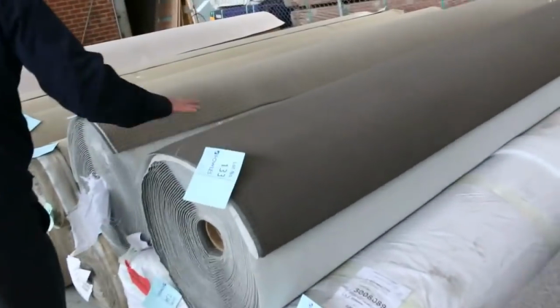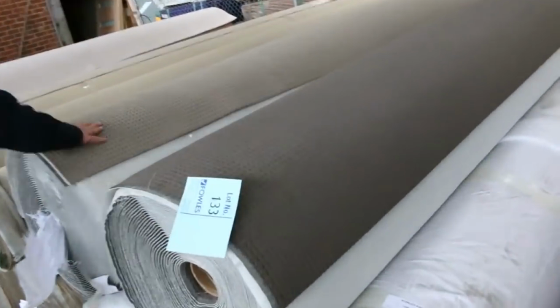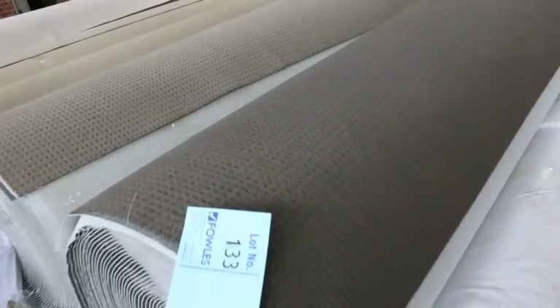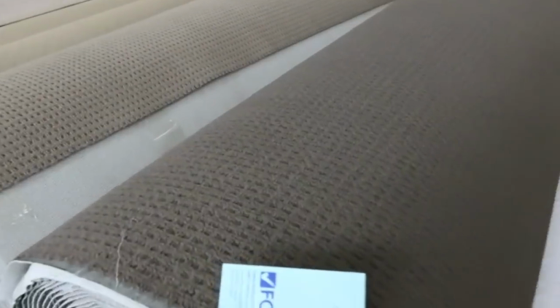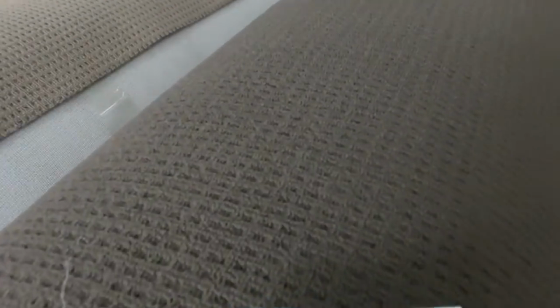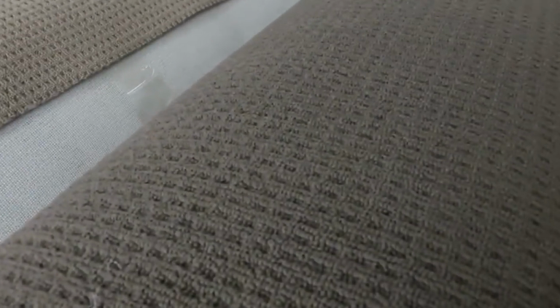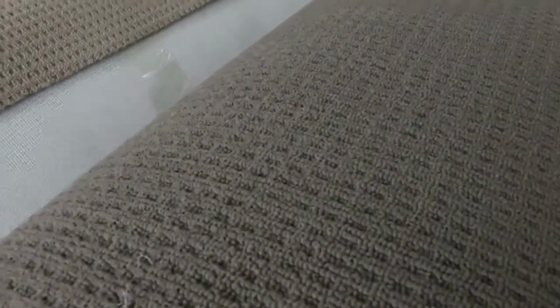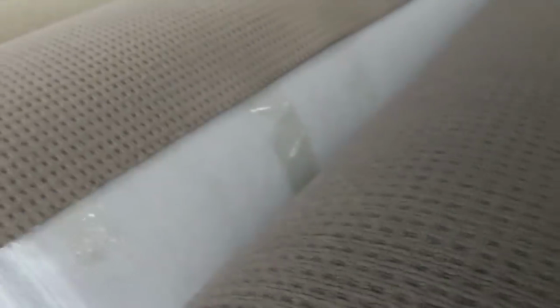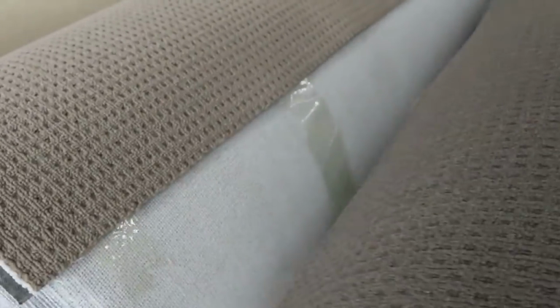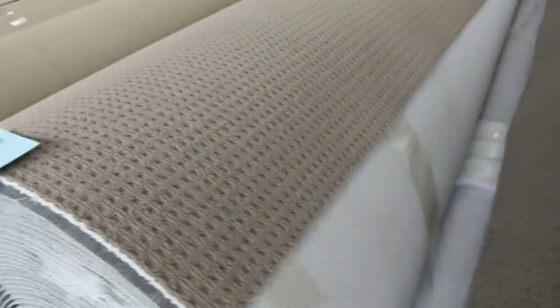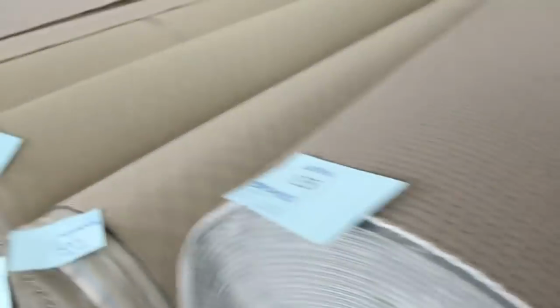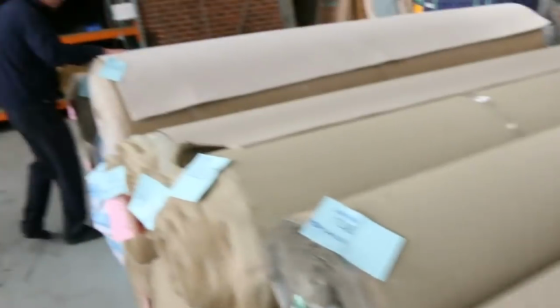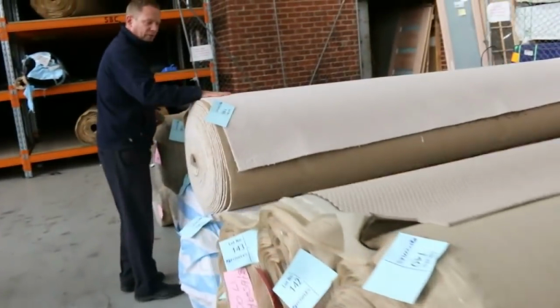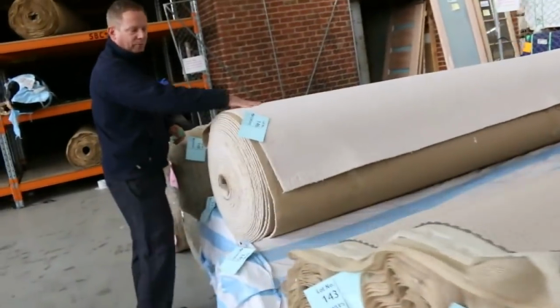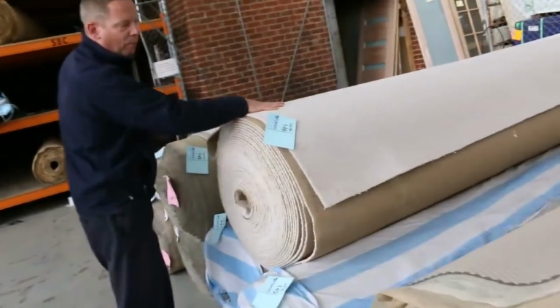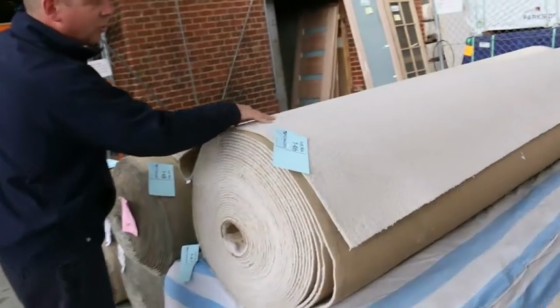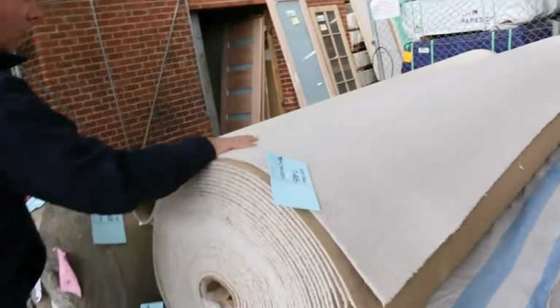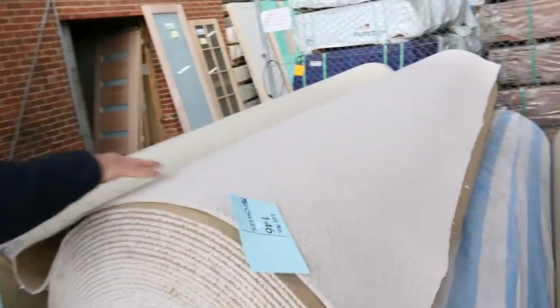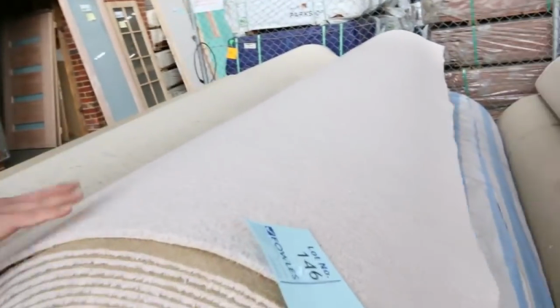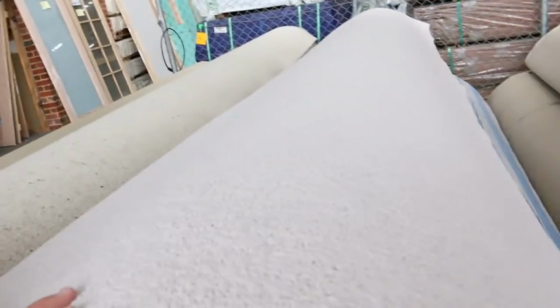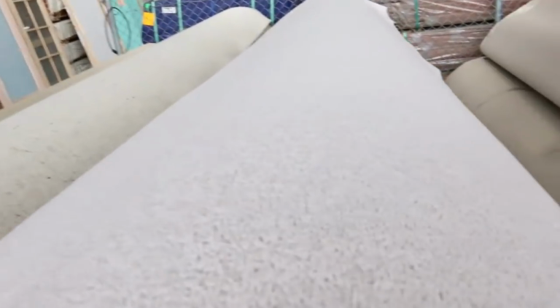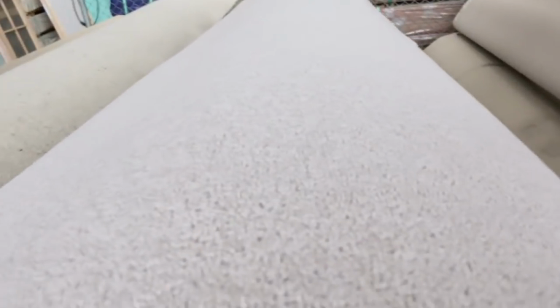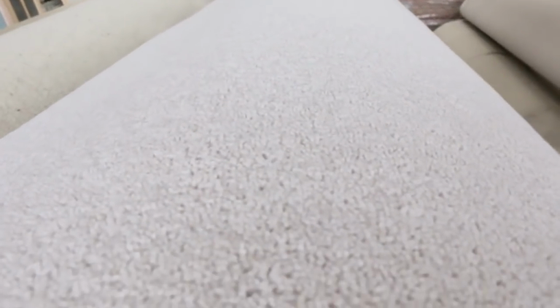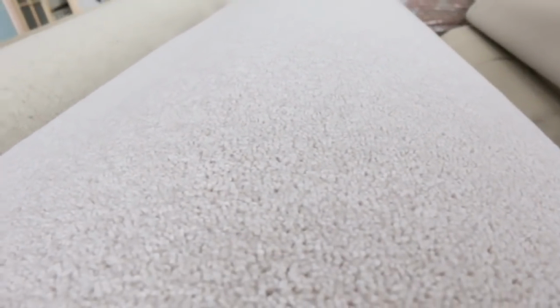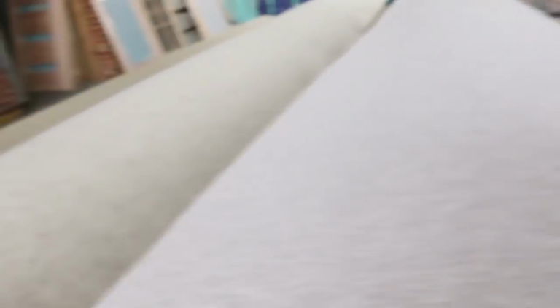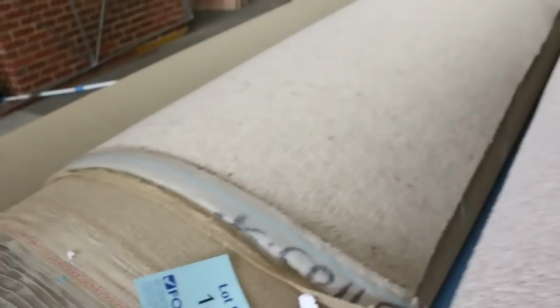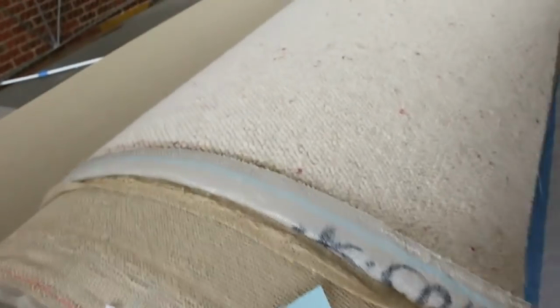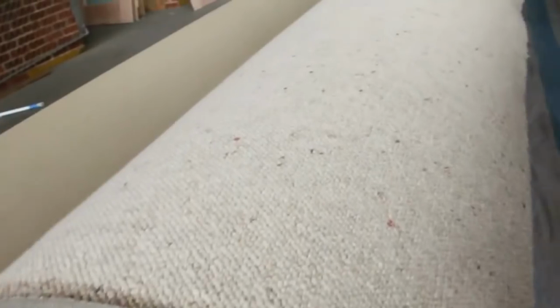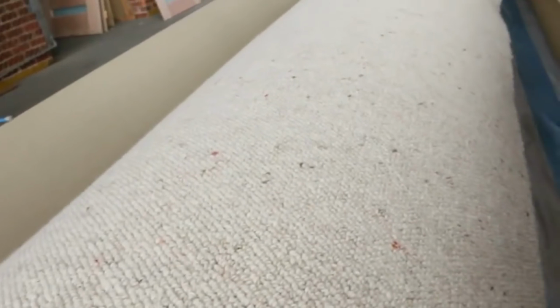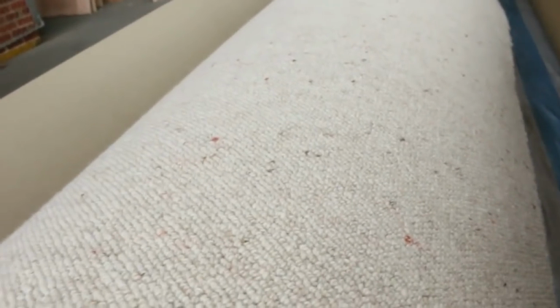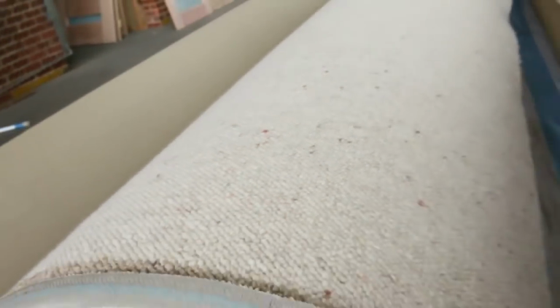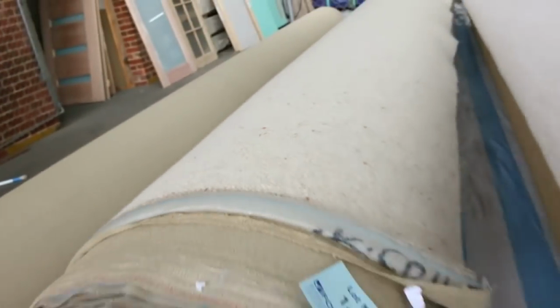Big pieces through here. And I think down the end here I spotted some Berber. There's some beautiful beige pure wool twist pile, and also some sensational Berber on the end — nice big bits of Berber right on the end.